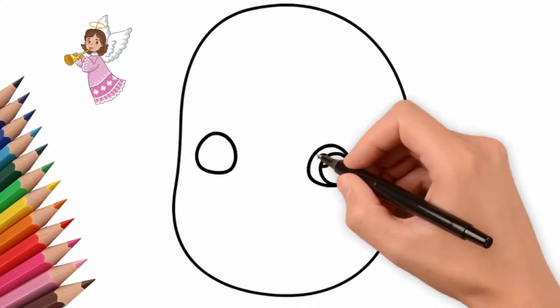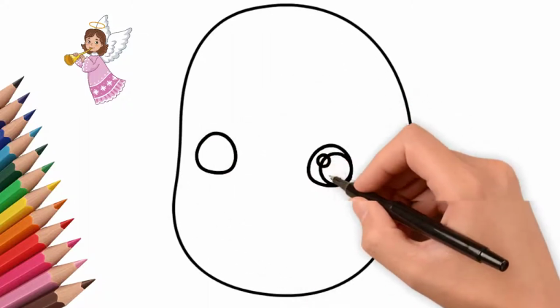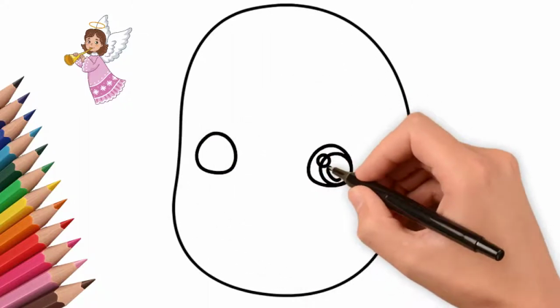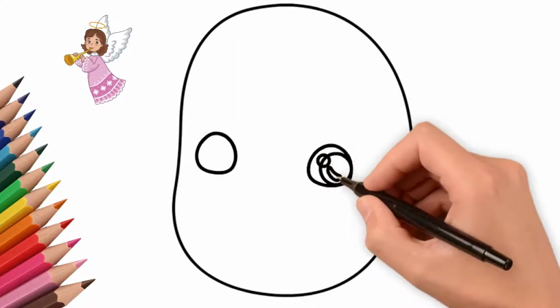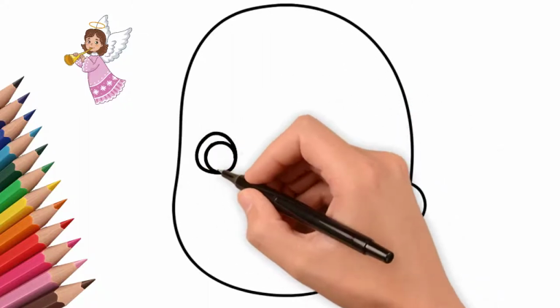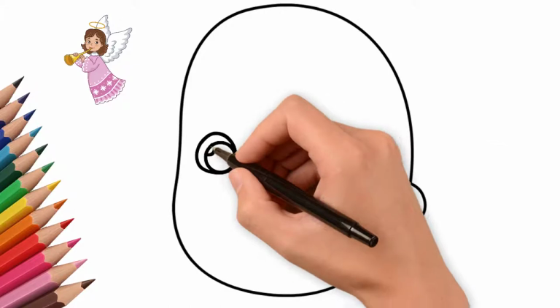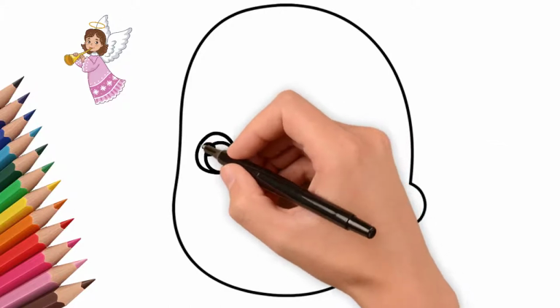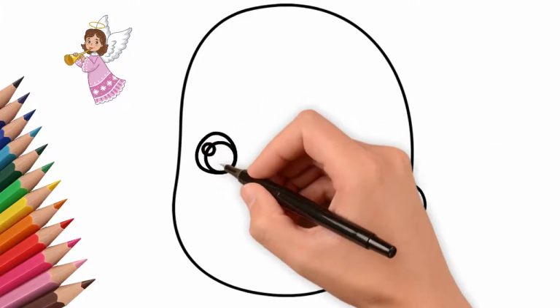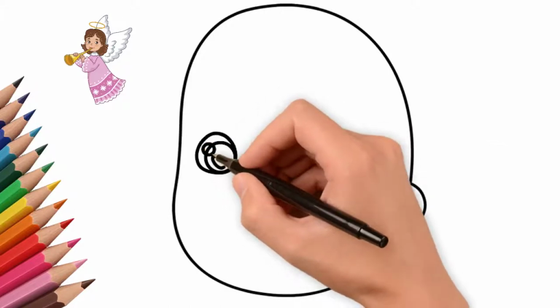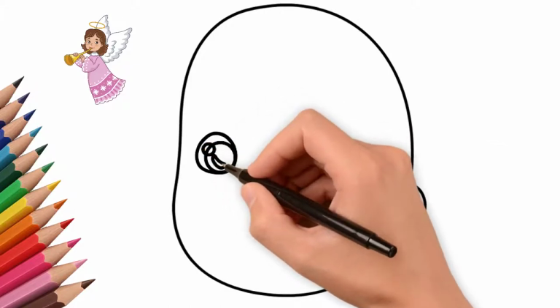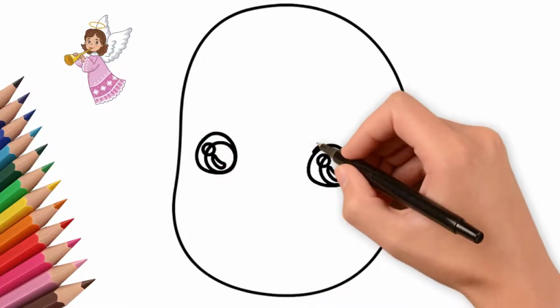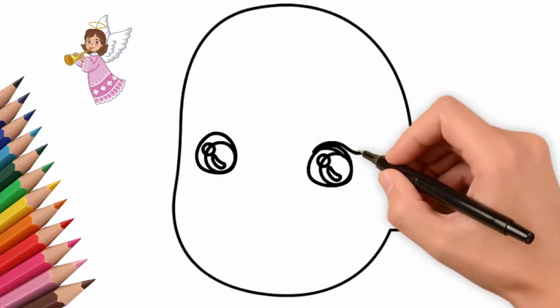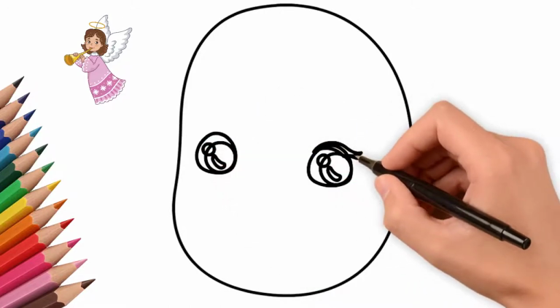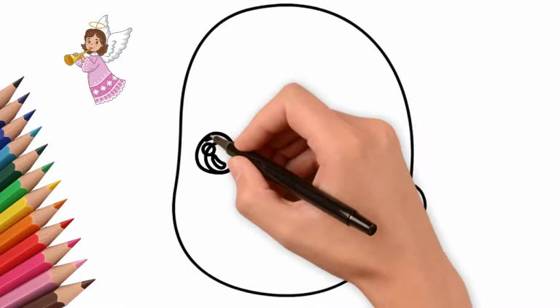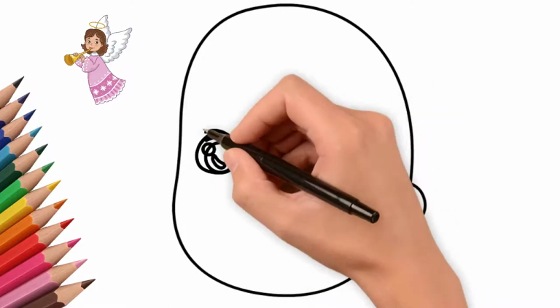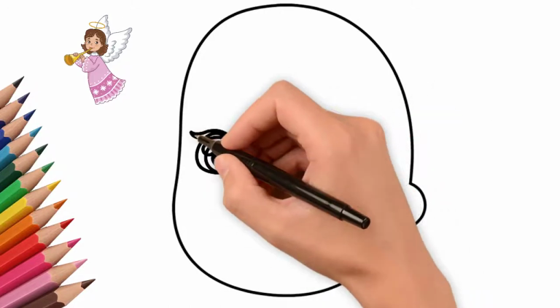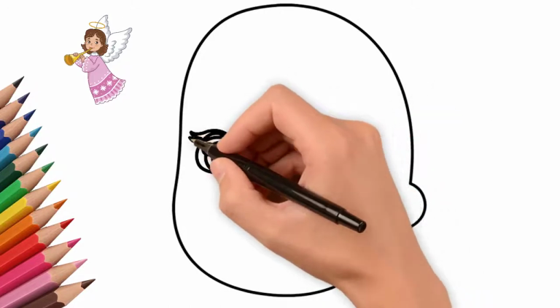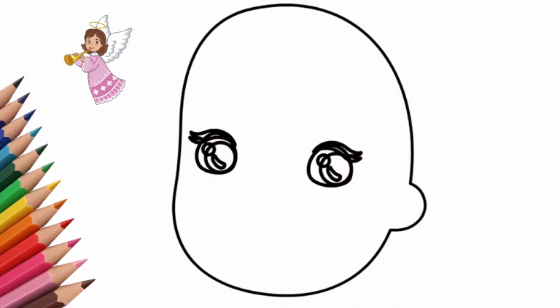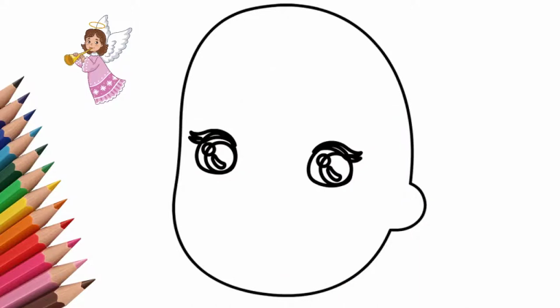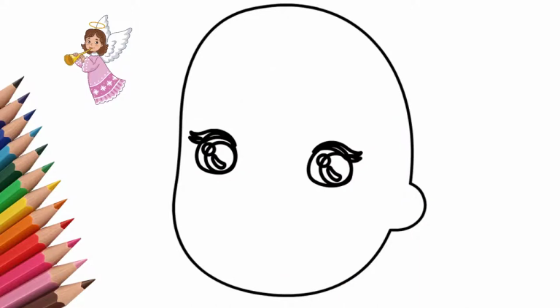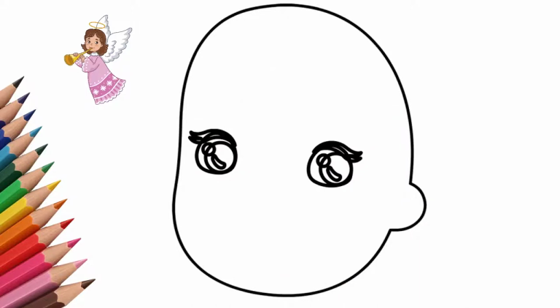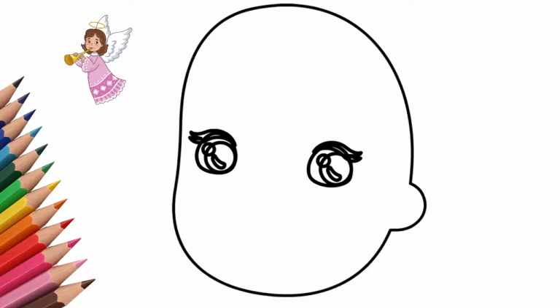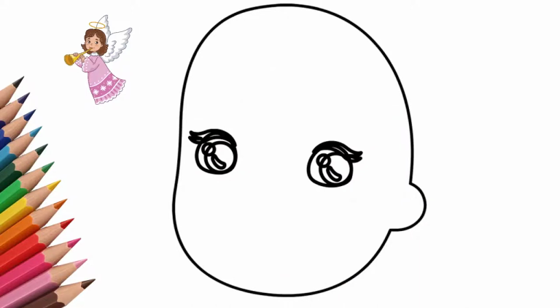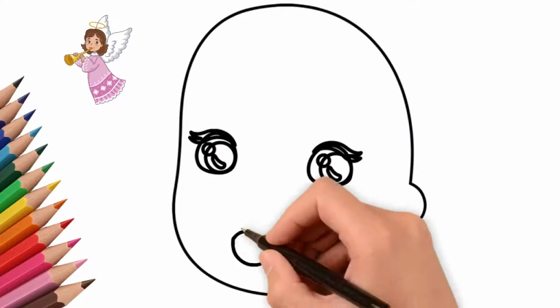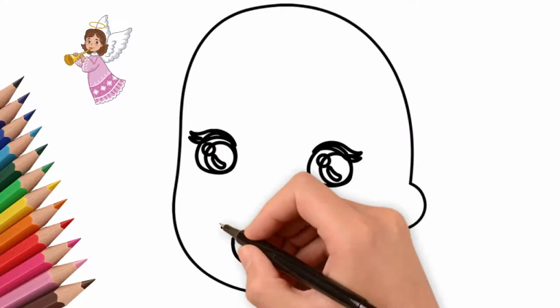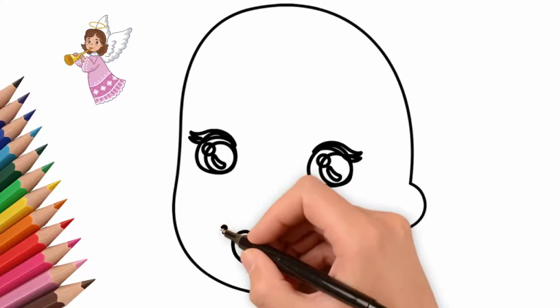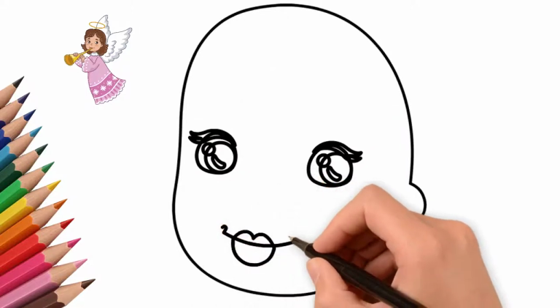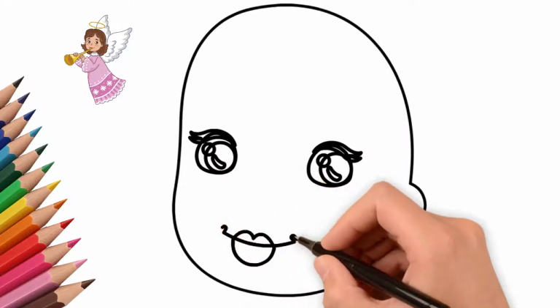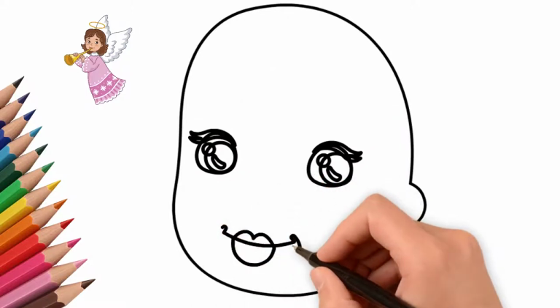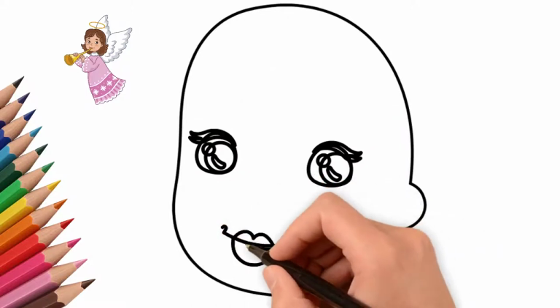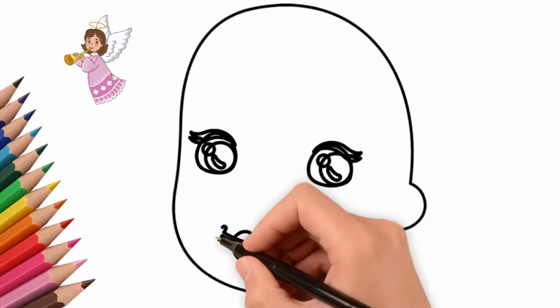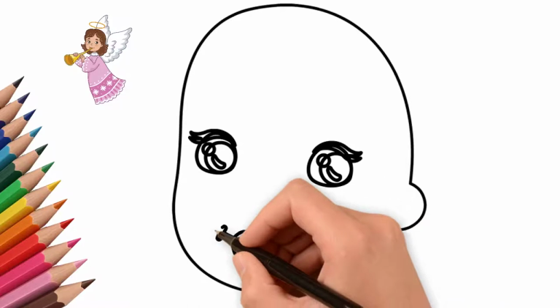First, draw the contour of the angel's face. Draw the eyes of an angel. We draw the pupils in the eyes. We draw both eyes in detail, and draw the light that is reflected in the eyes.